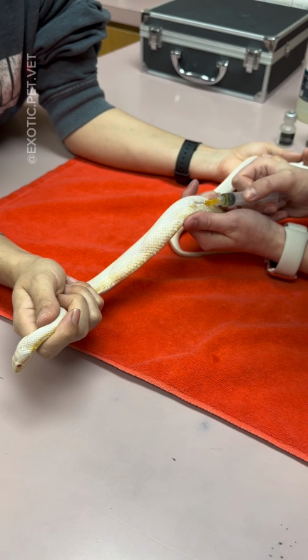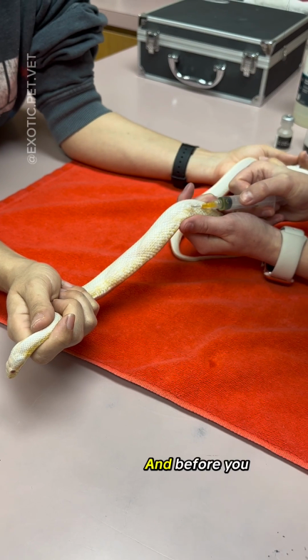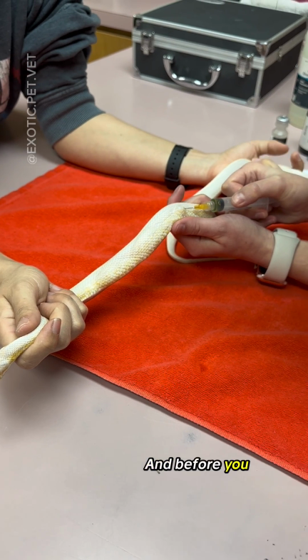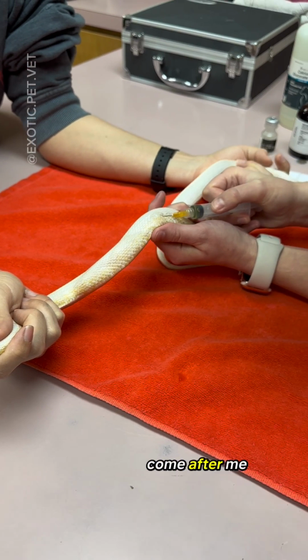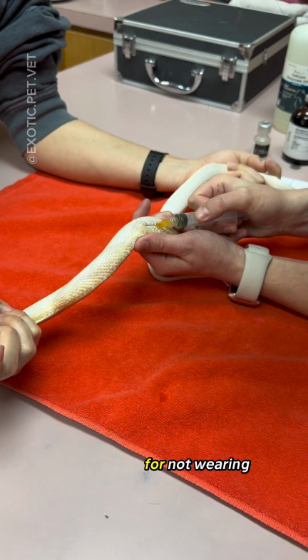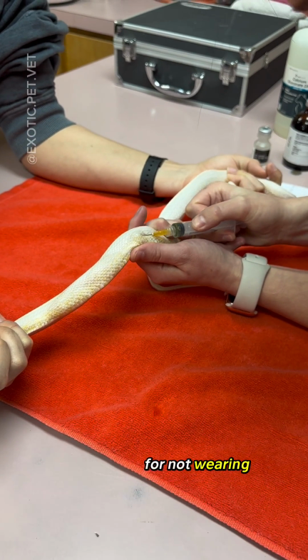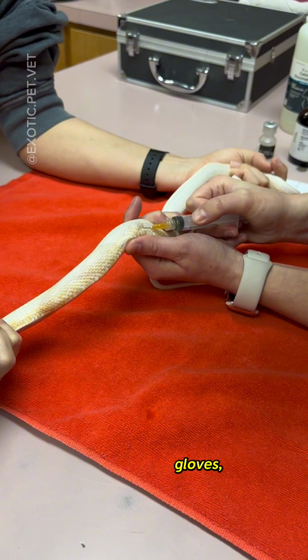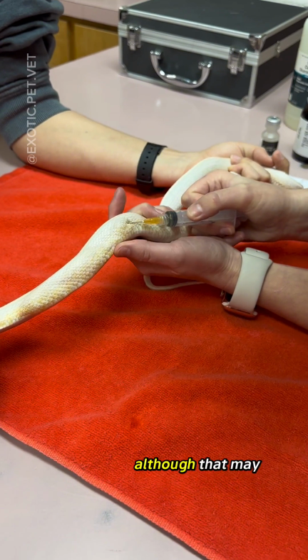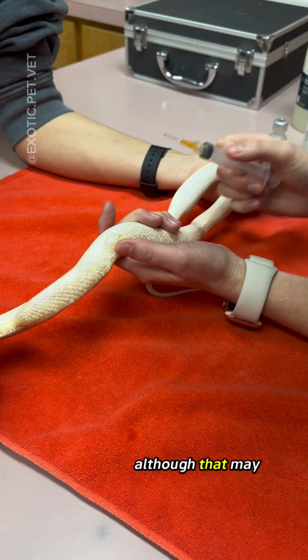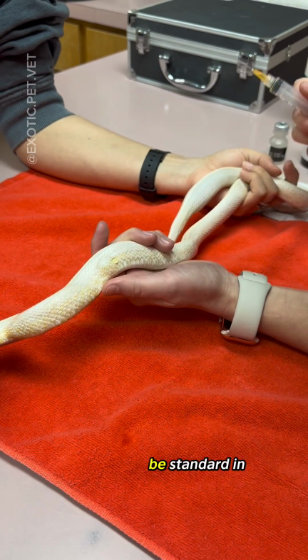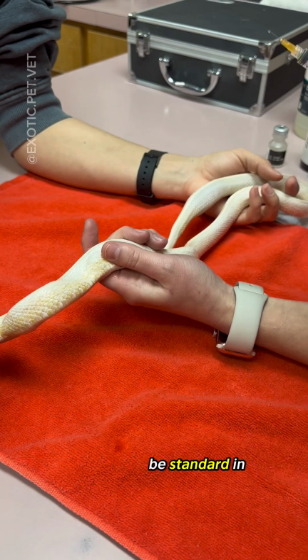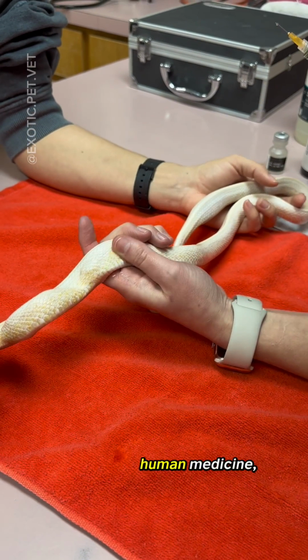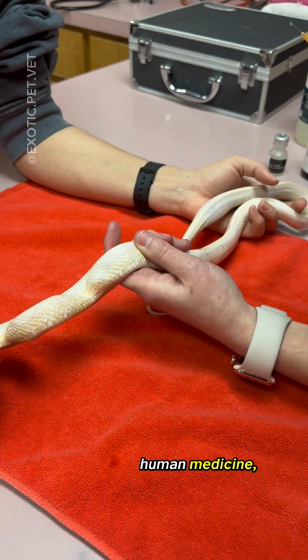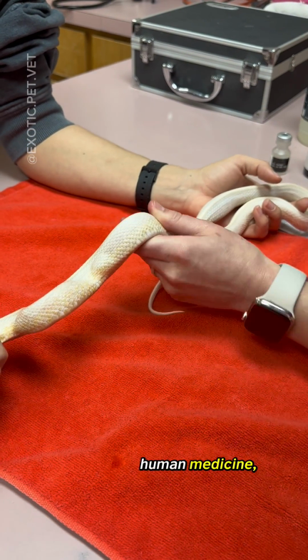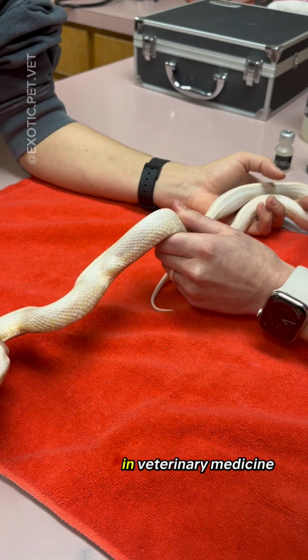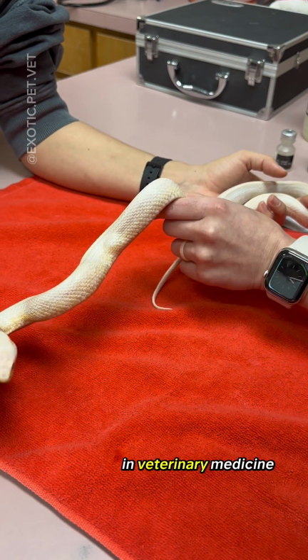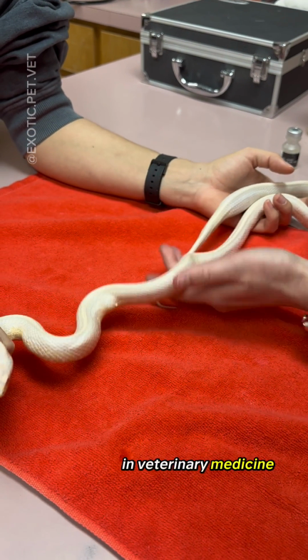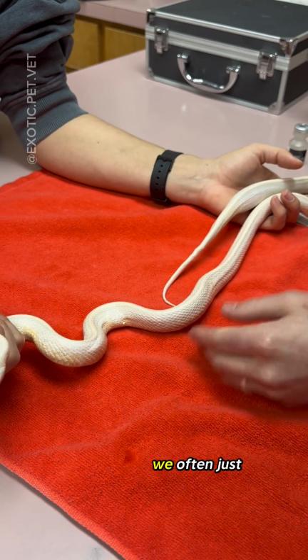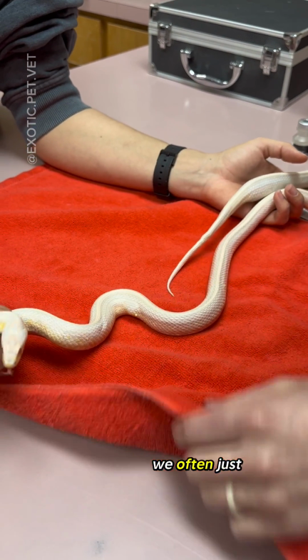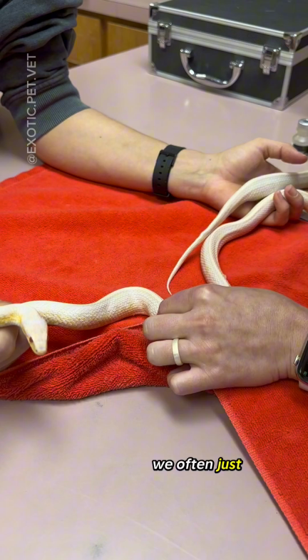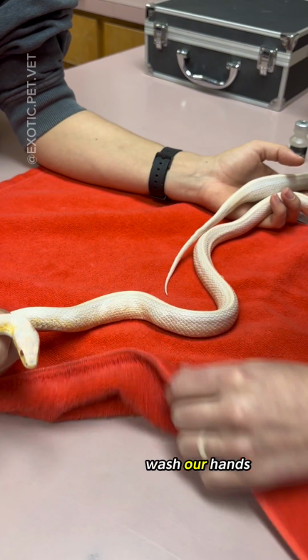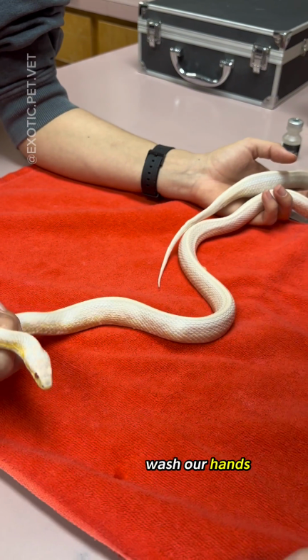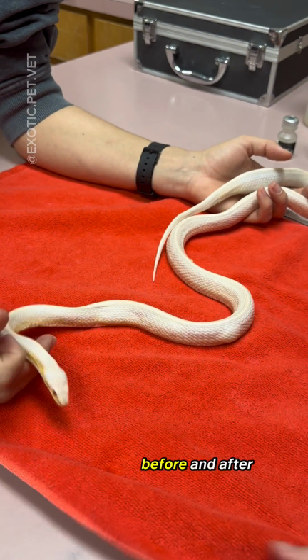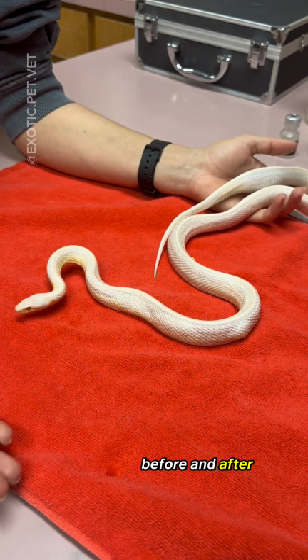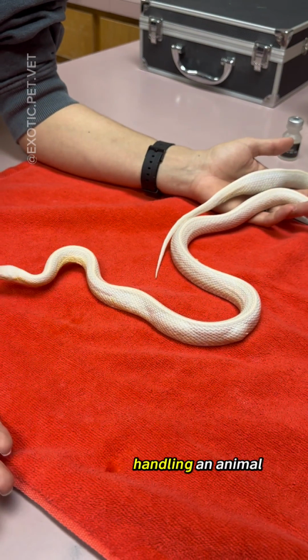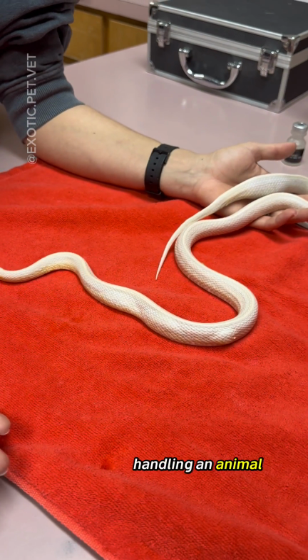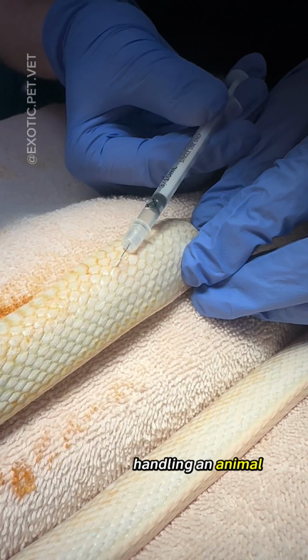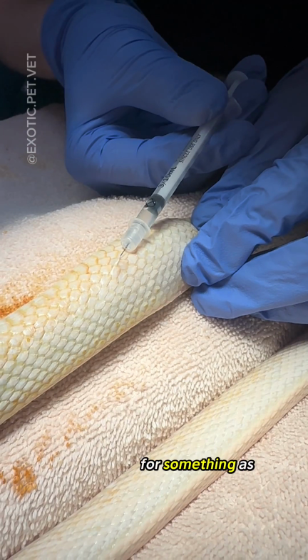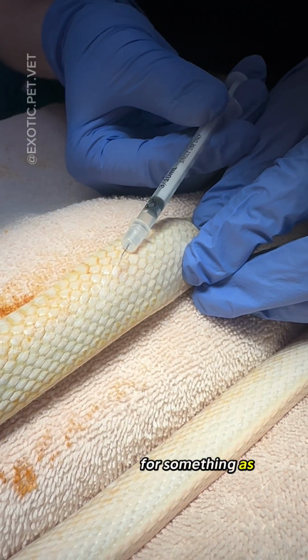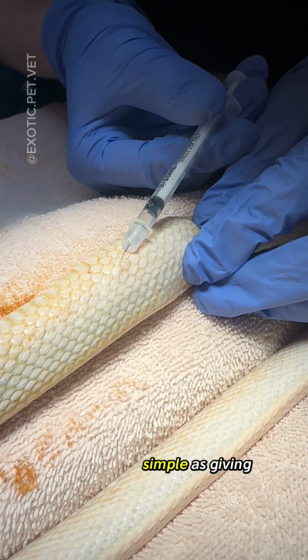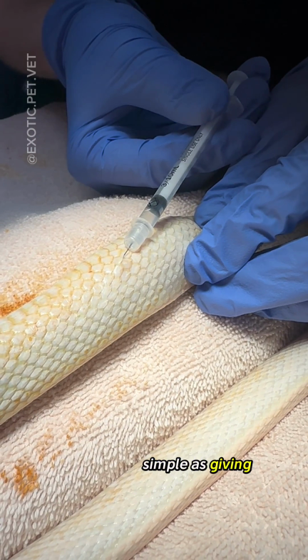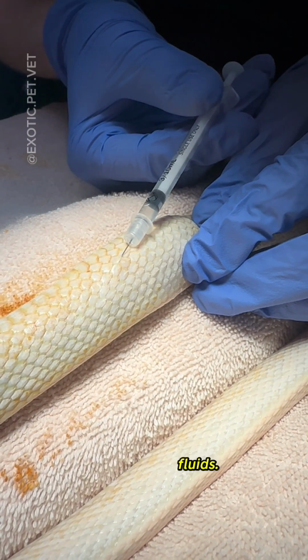Before you come after me for not wearing gloves — although that may be standard in human medicine, in veterinary medicine we often just wash our hands before and after handling an animal for something as simple as giving fluids.